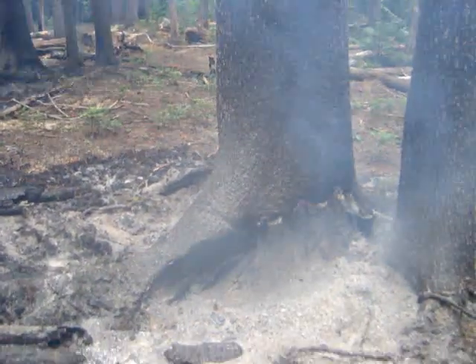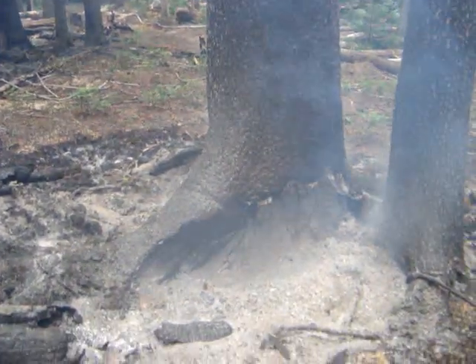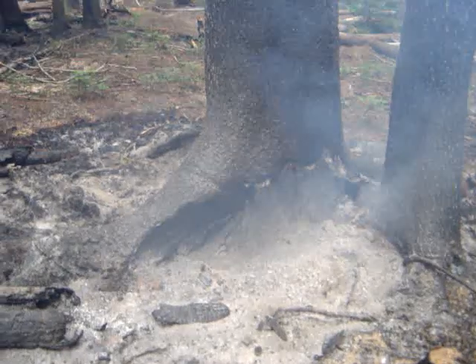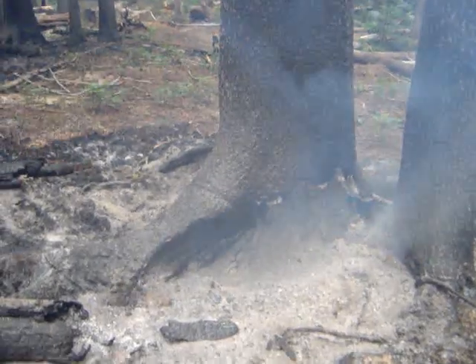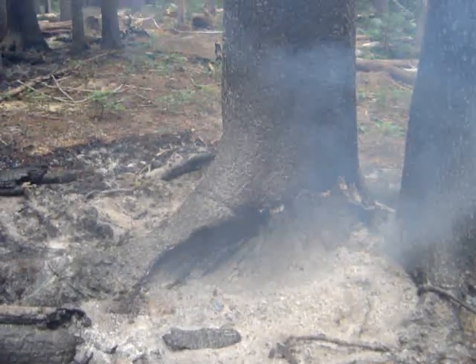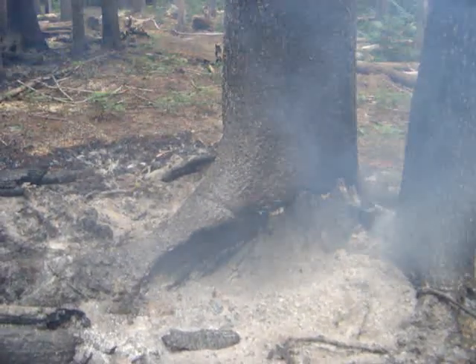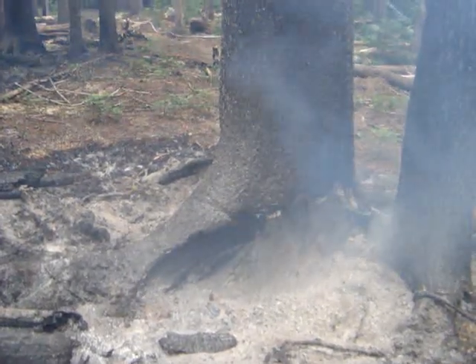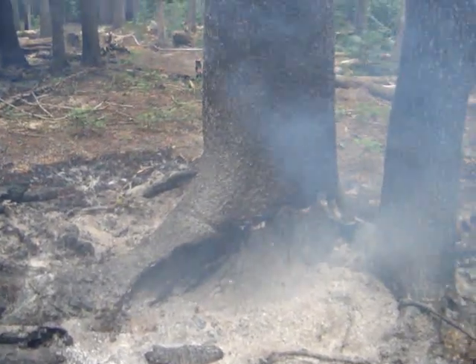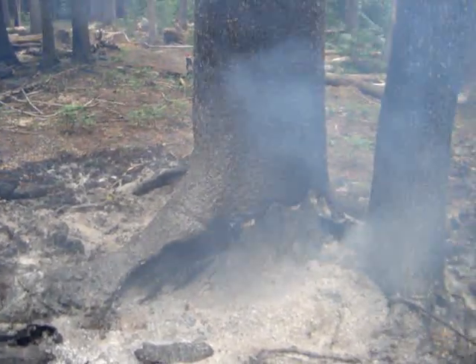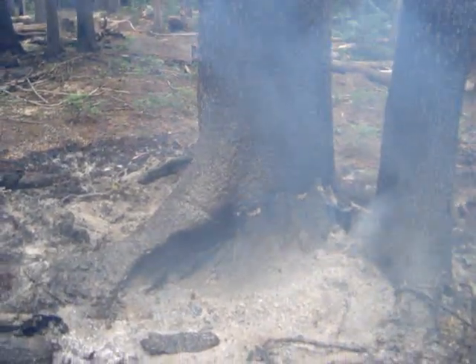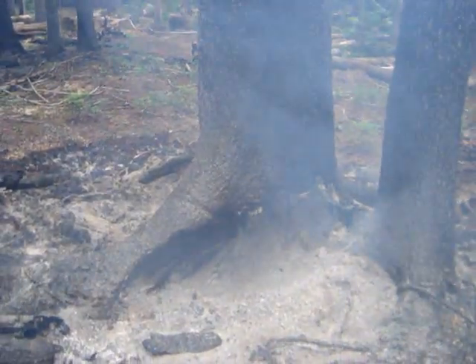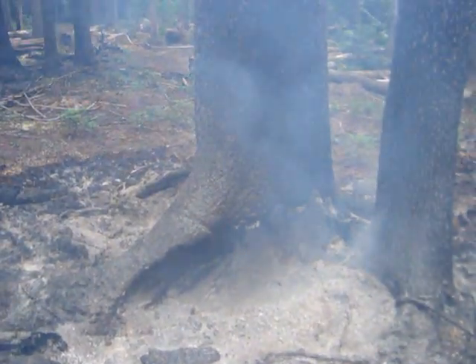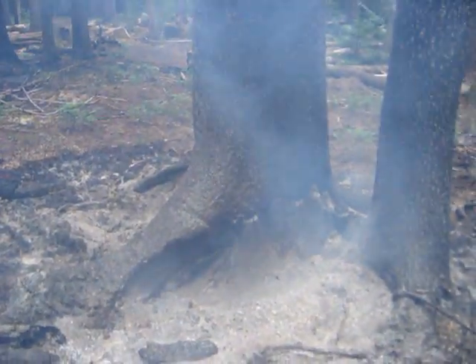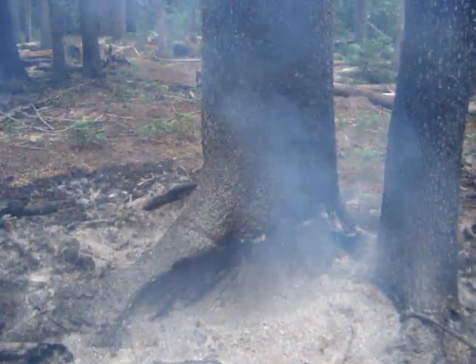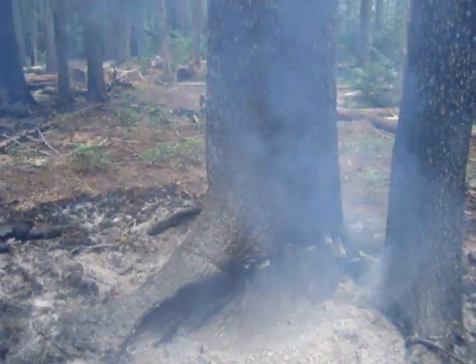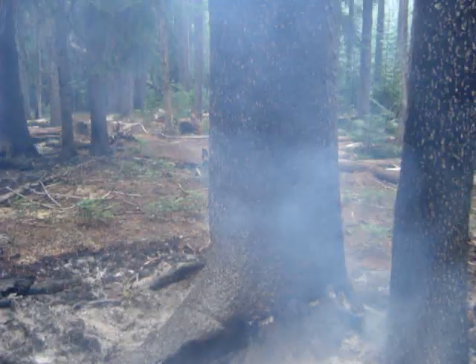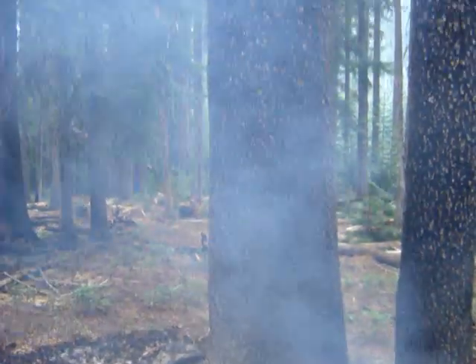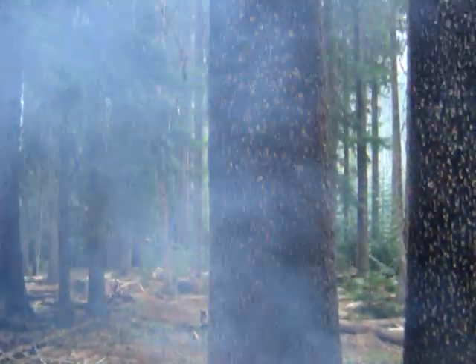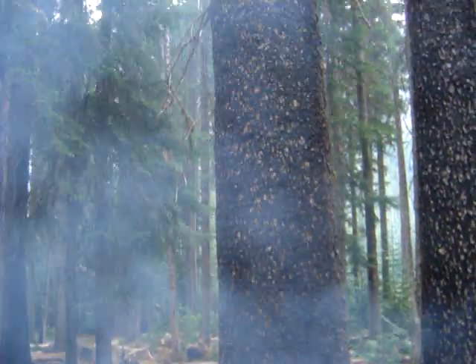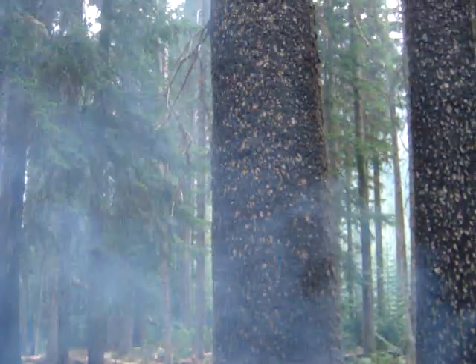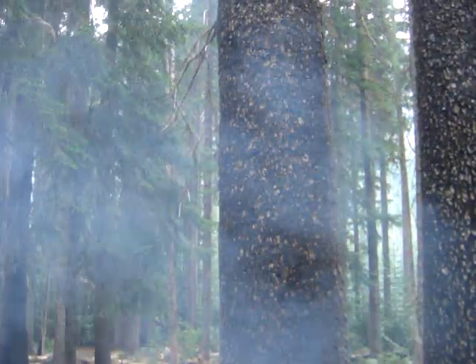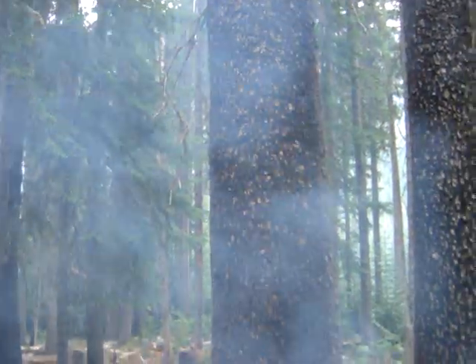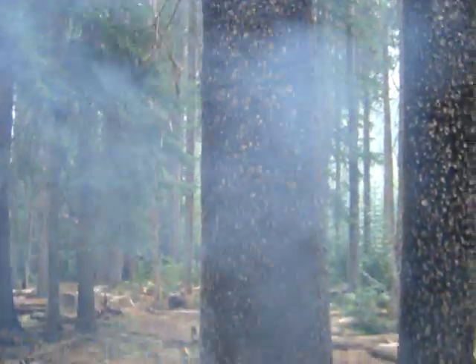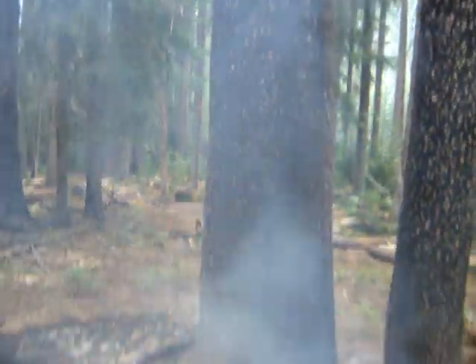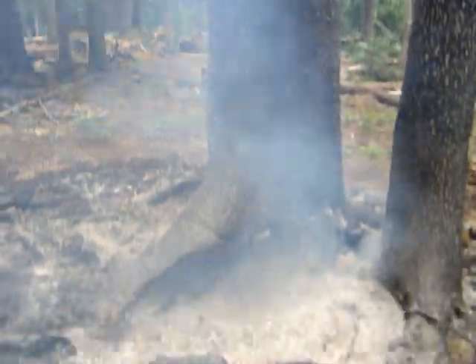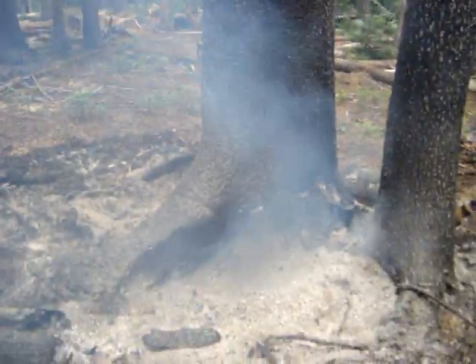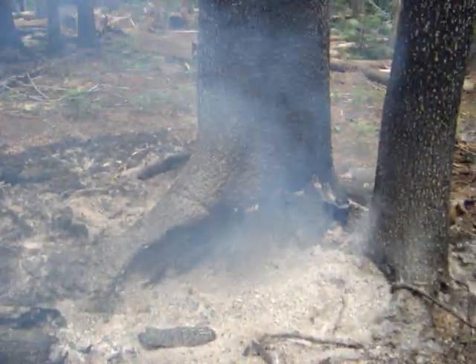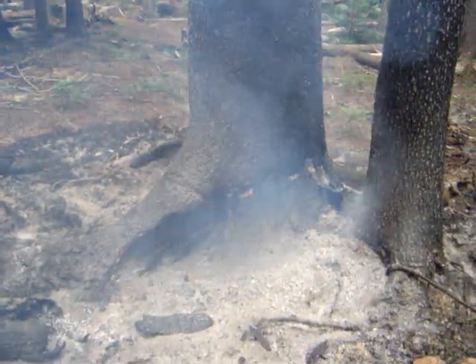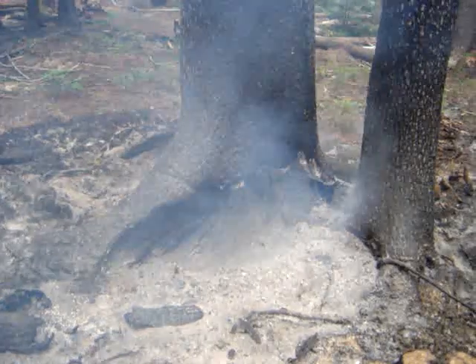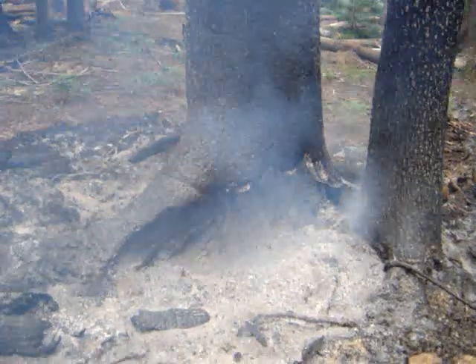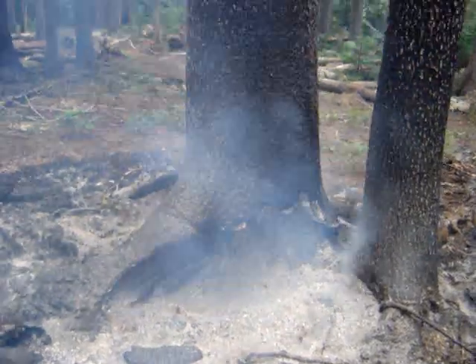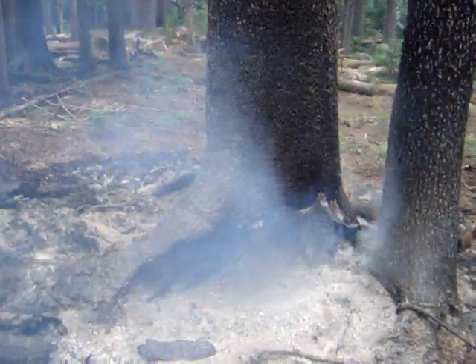I would definitely say this is a hazard tree that, after talking with my felling boss, we are going to remove it. Just as an example of how green trees can fool you.